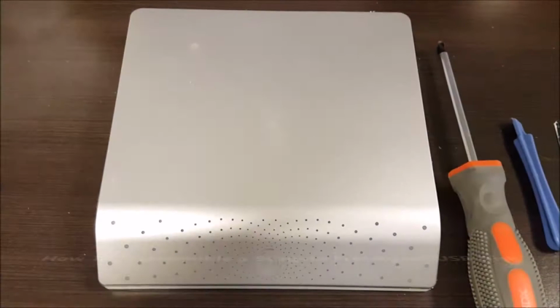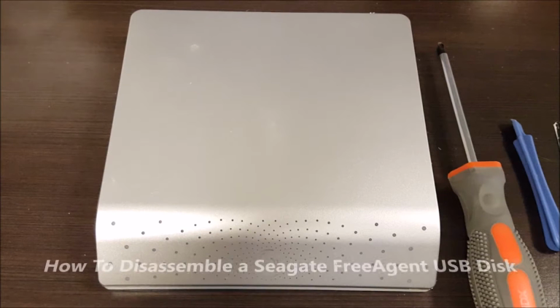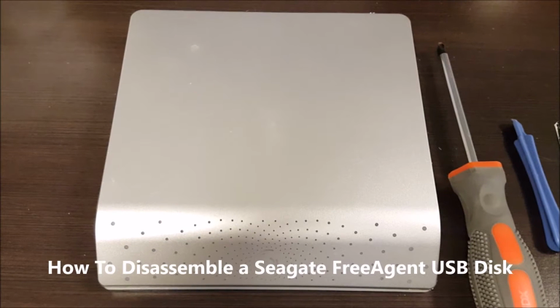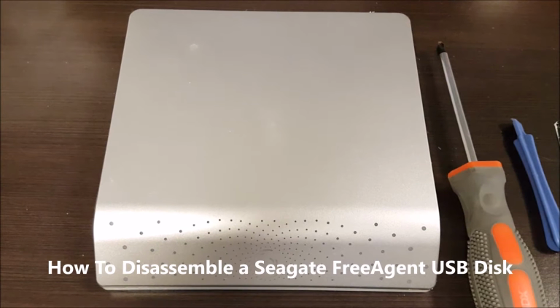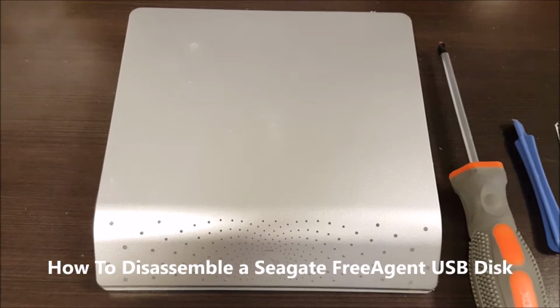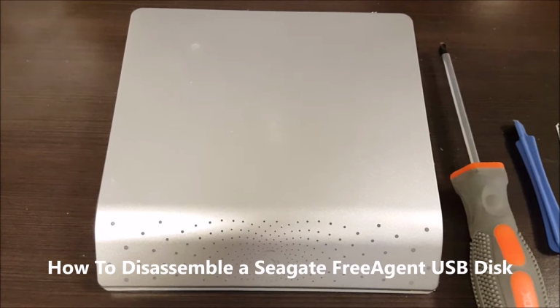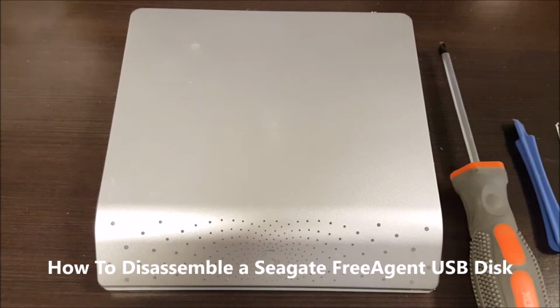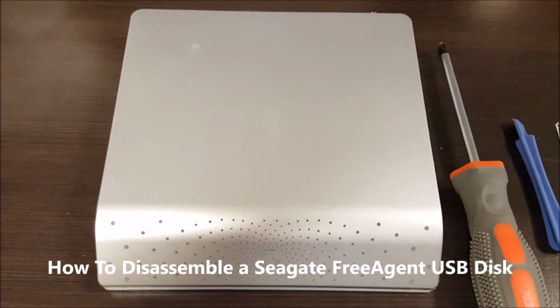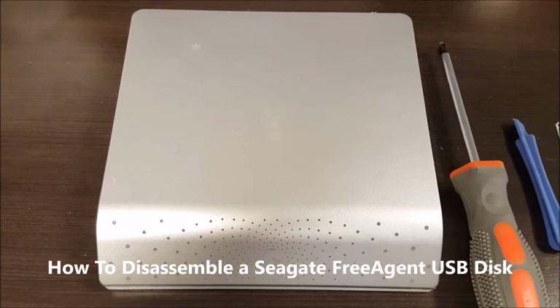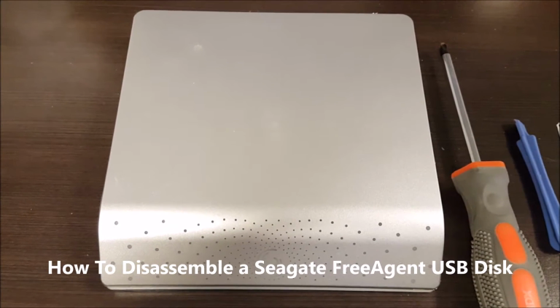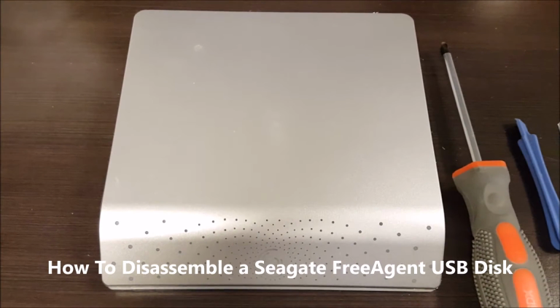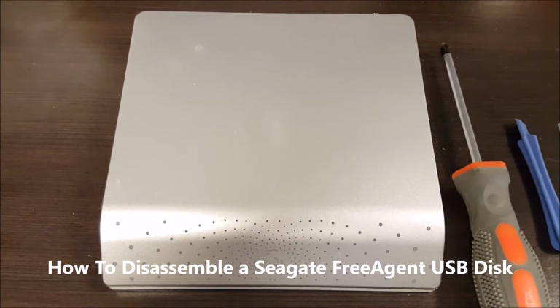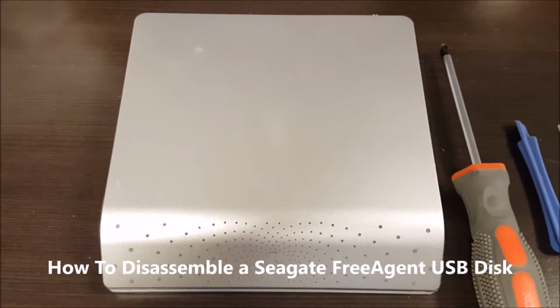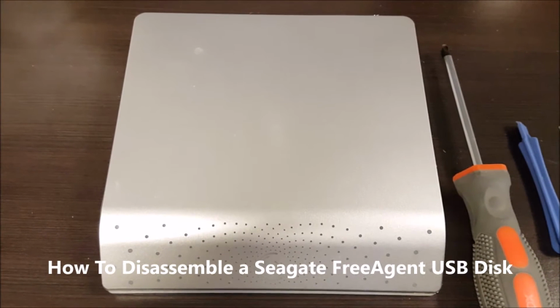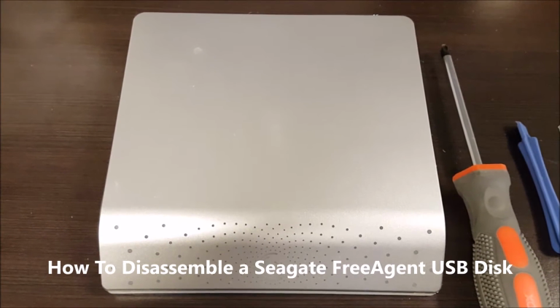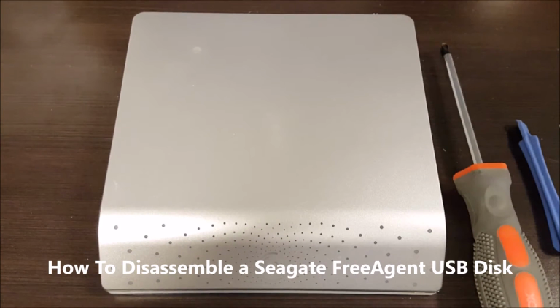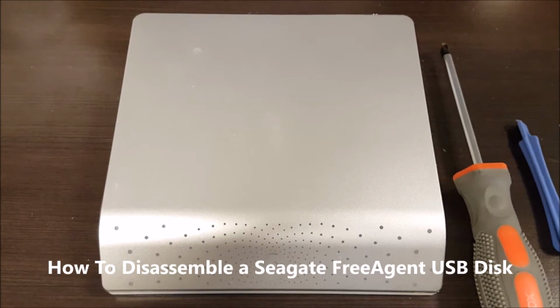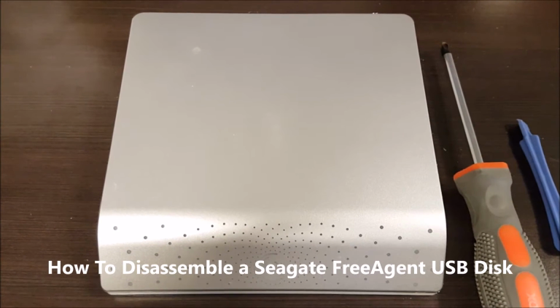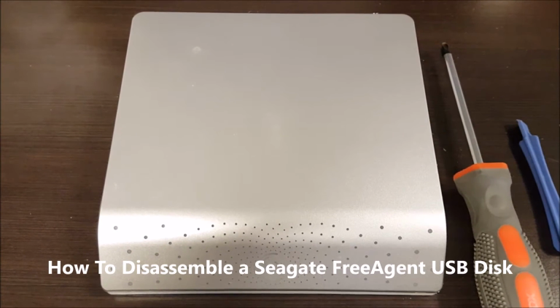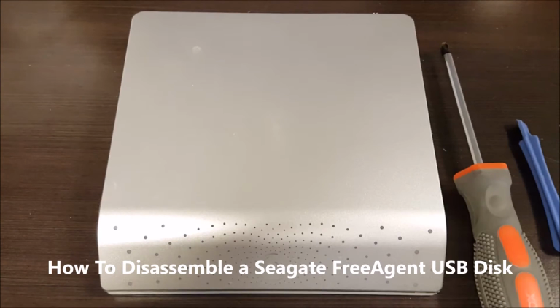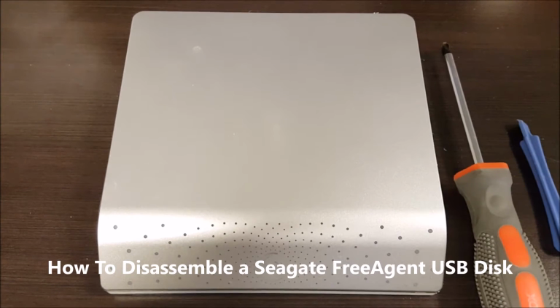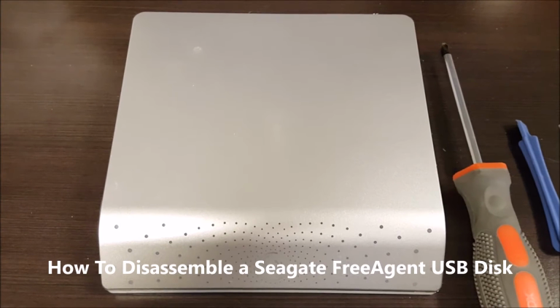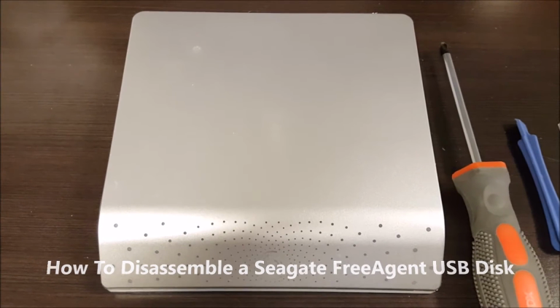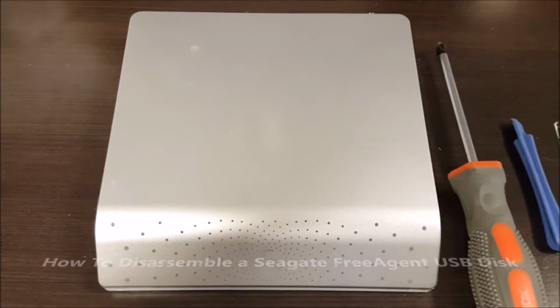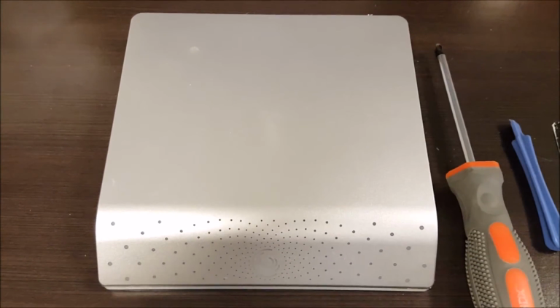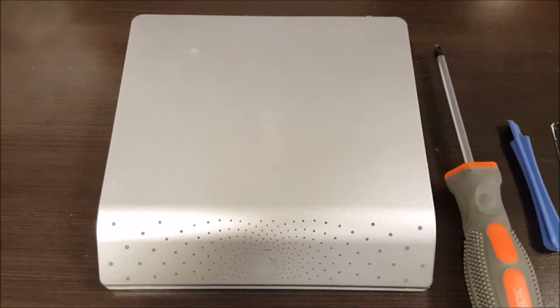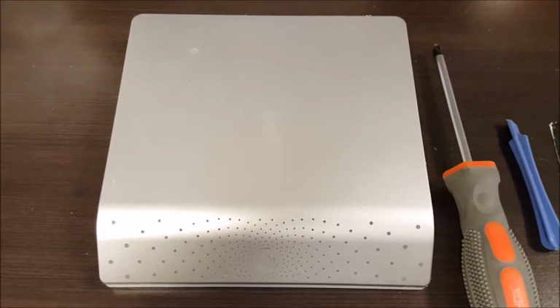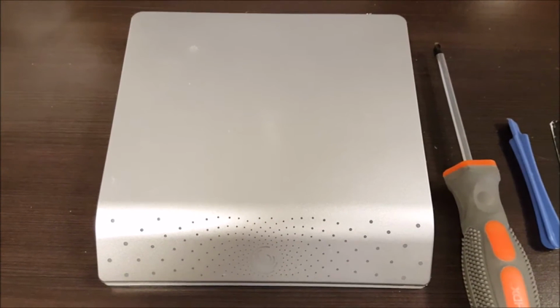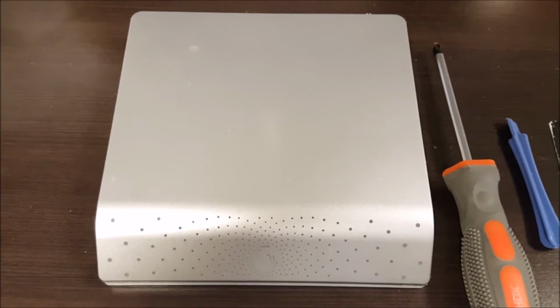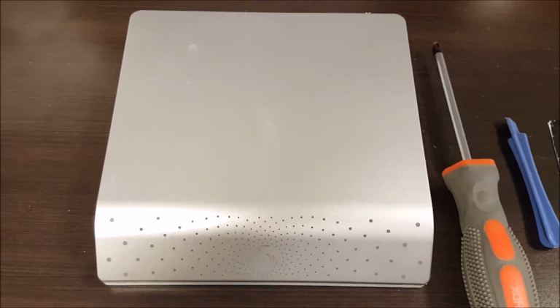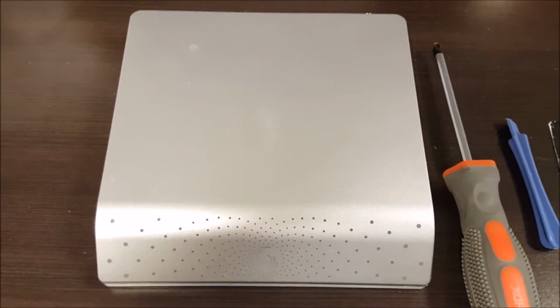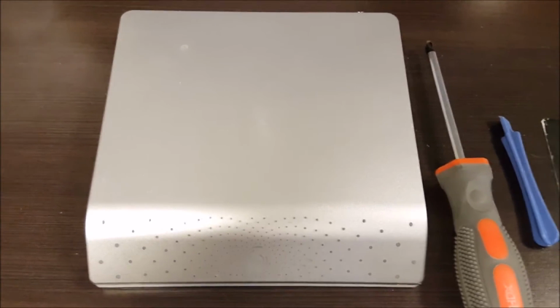This is our short course on how to disassemble a Seagate free agent backup disk or external USB disk. You can see that's the unit there.